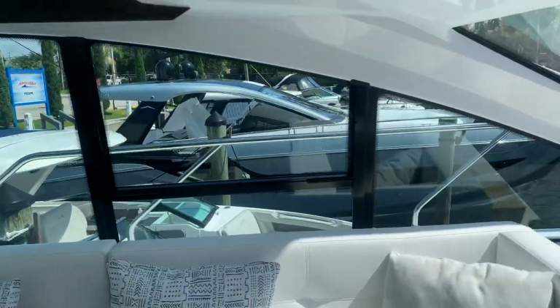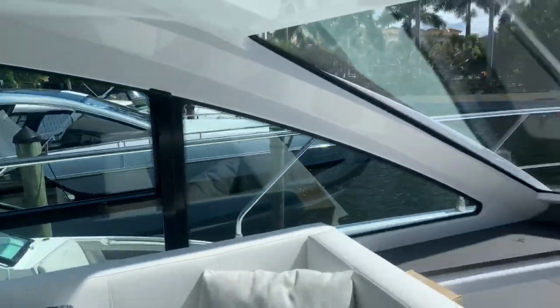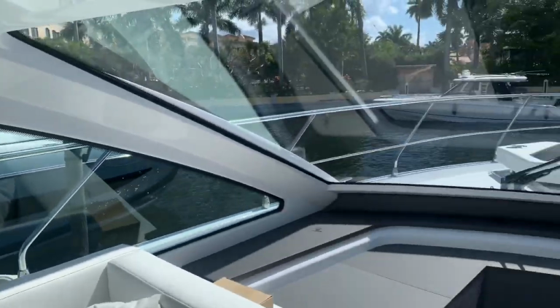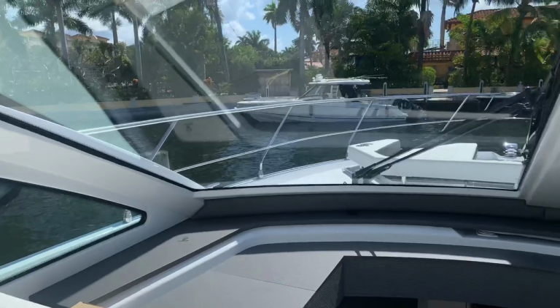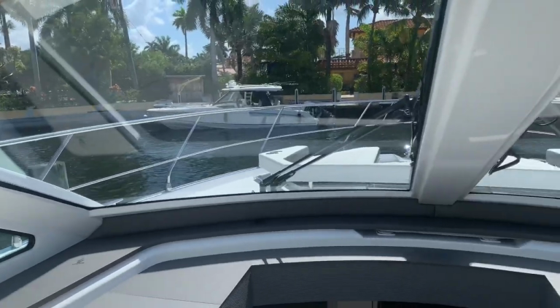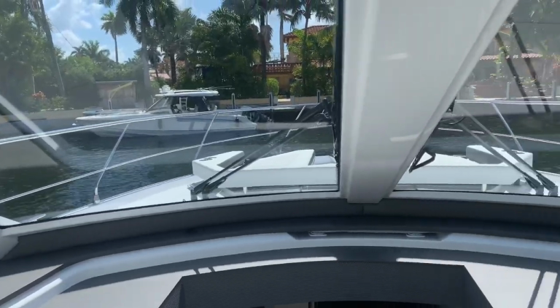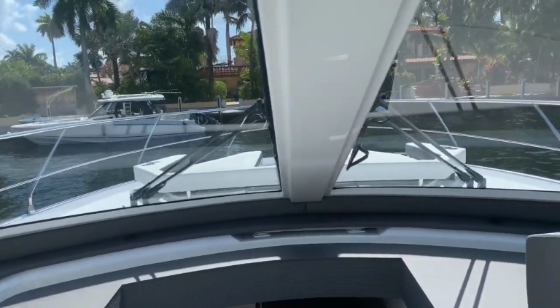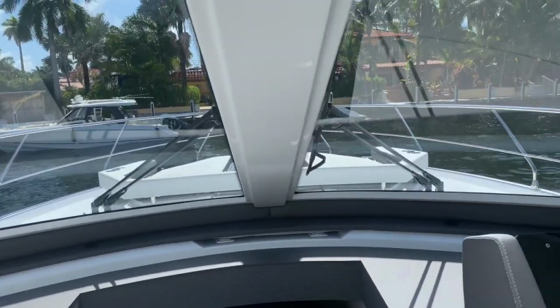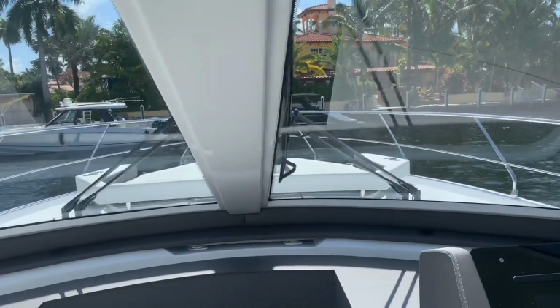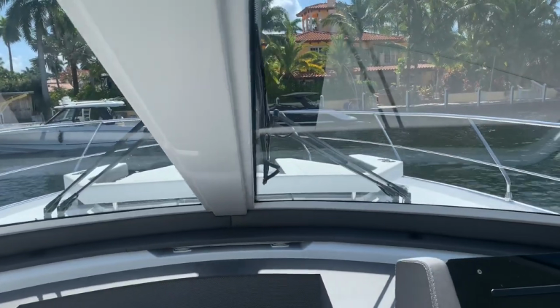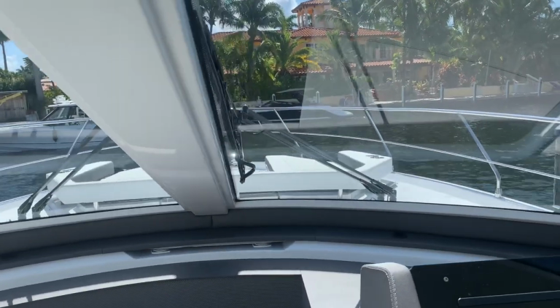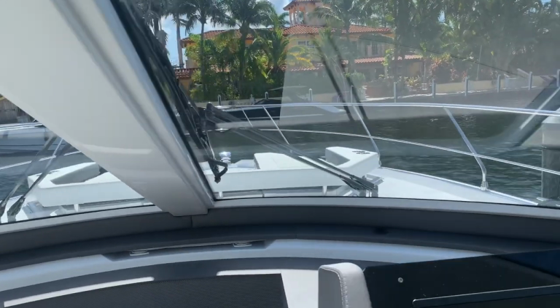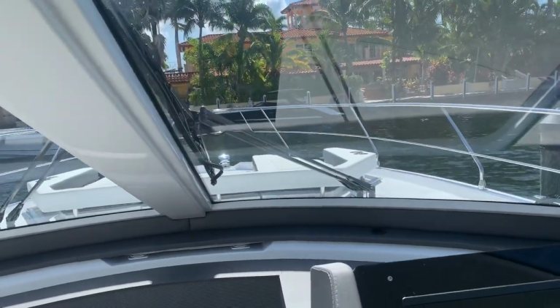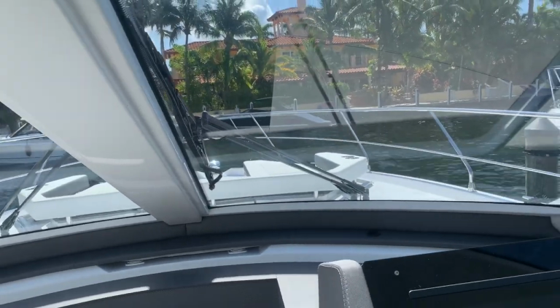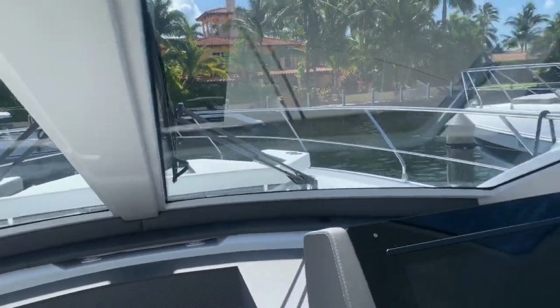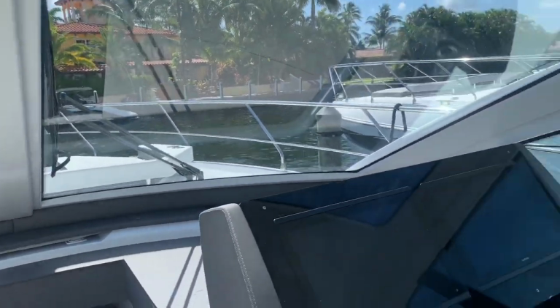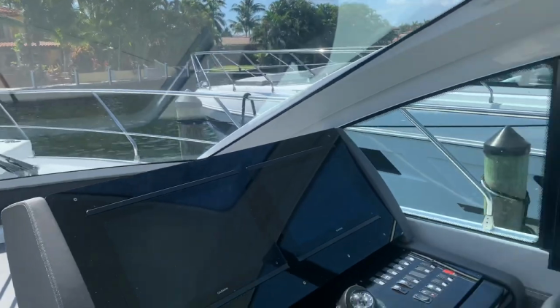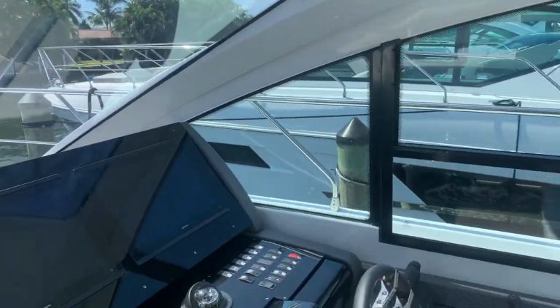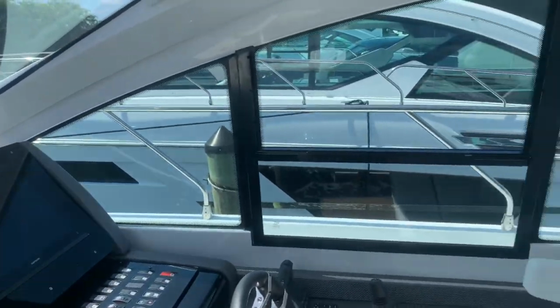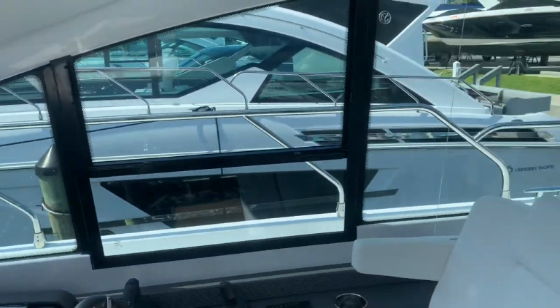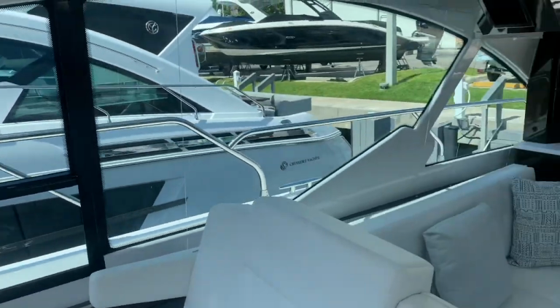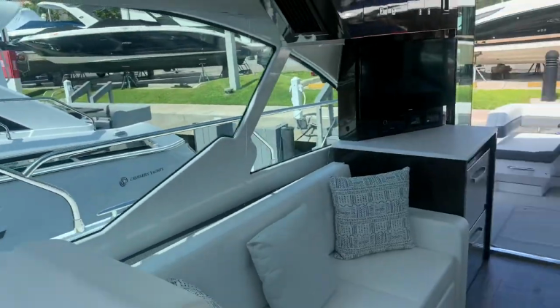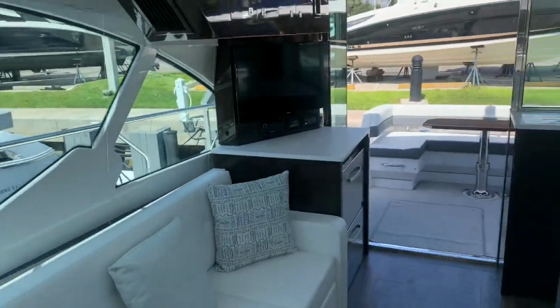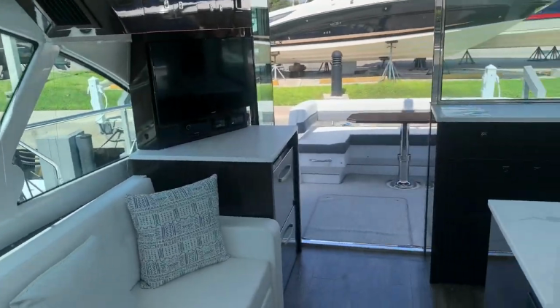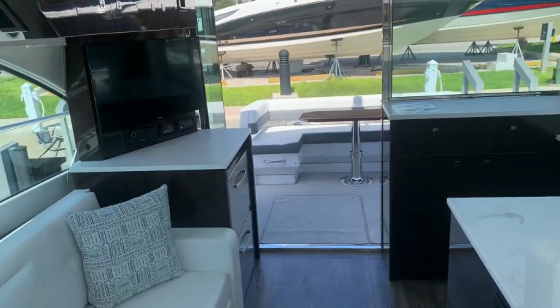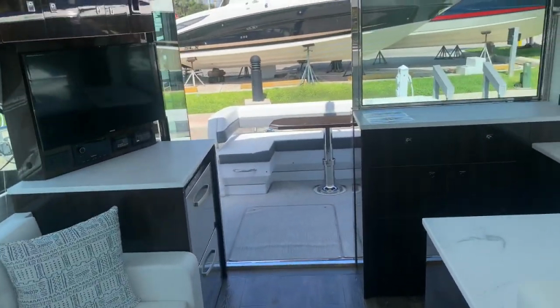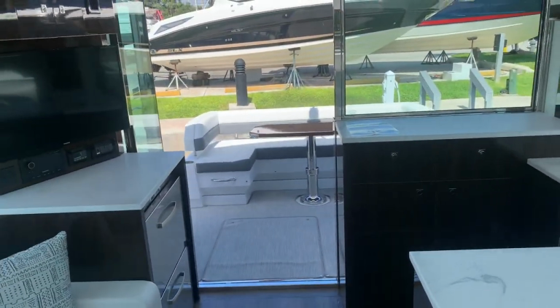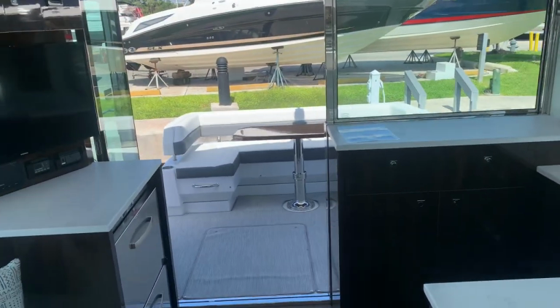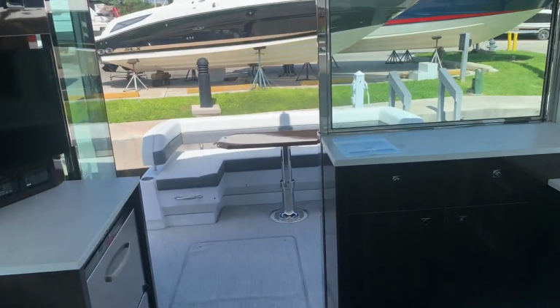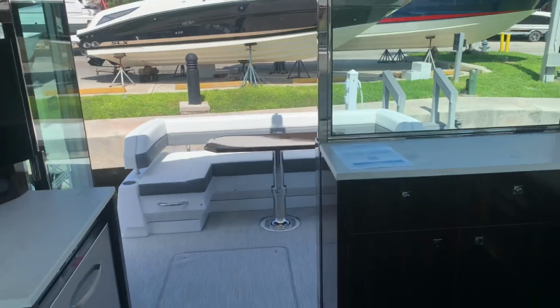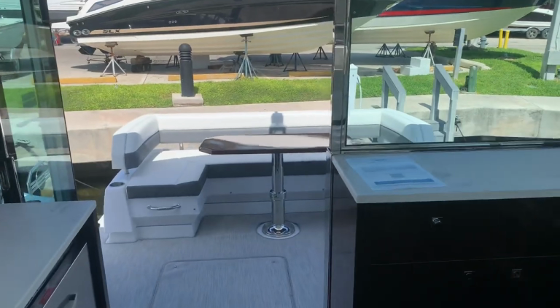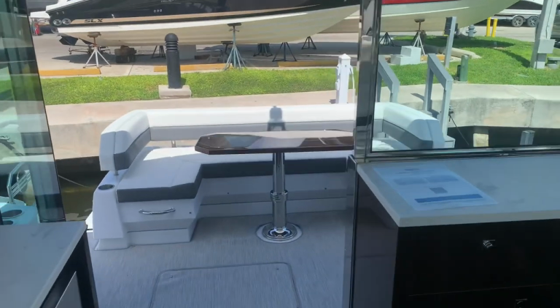Give me a call at 954-783-9555, ask for Justin. We'd love to get you aboard for a private showing on this 2022 Cruisers Yachts 50 Cantius. Thanks again for watching.